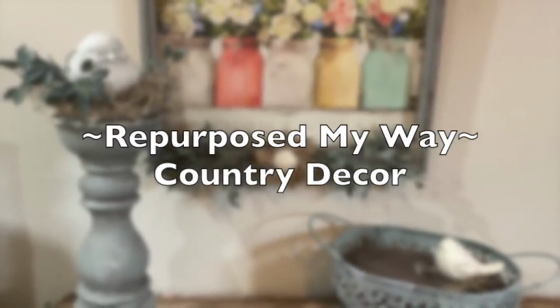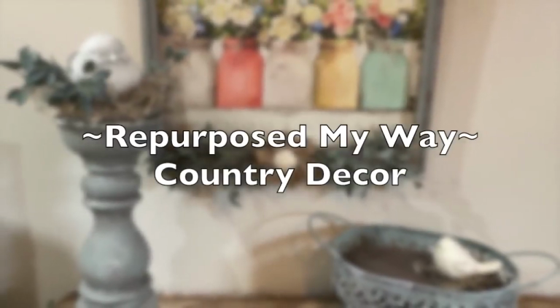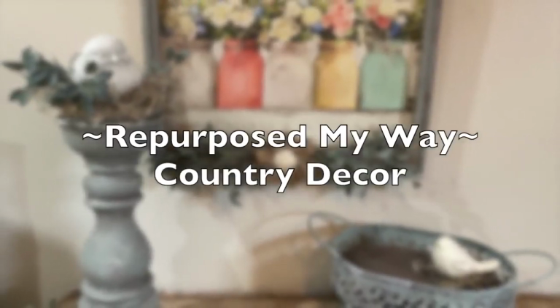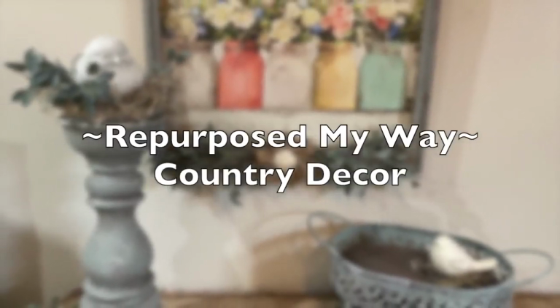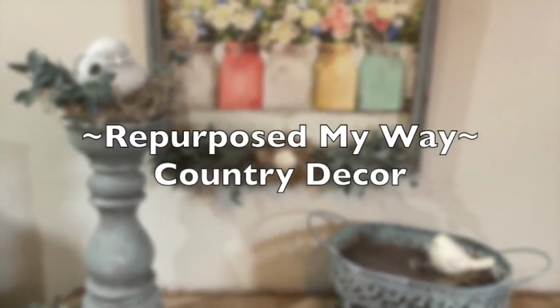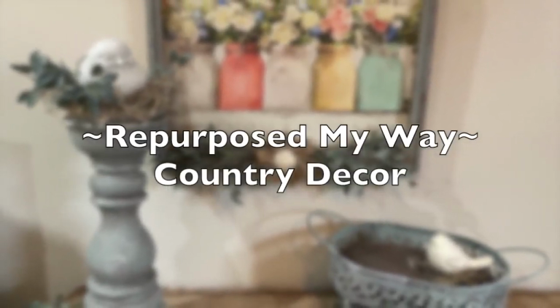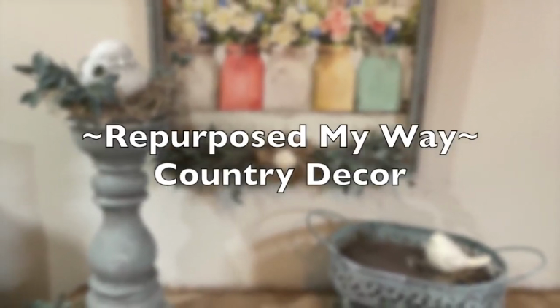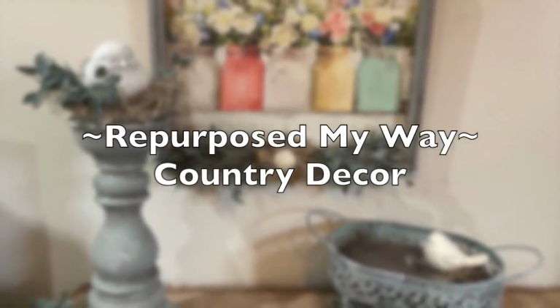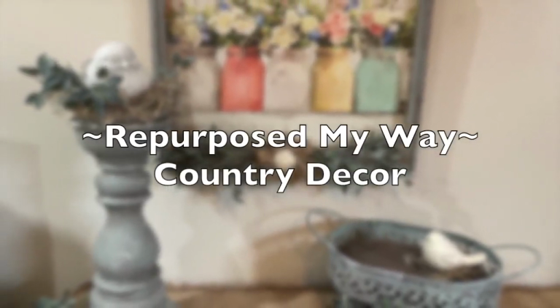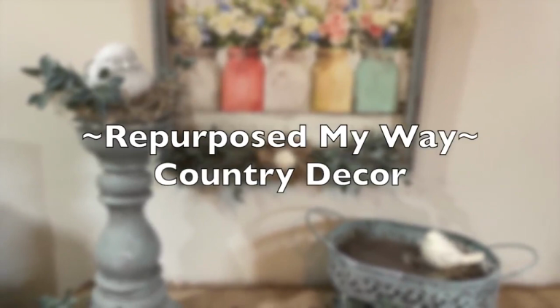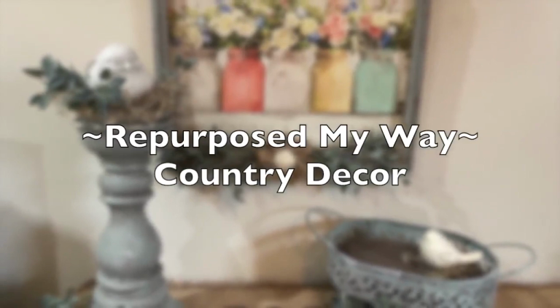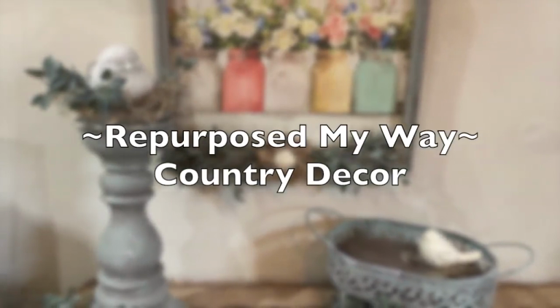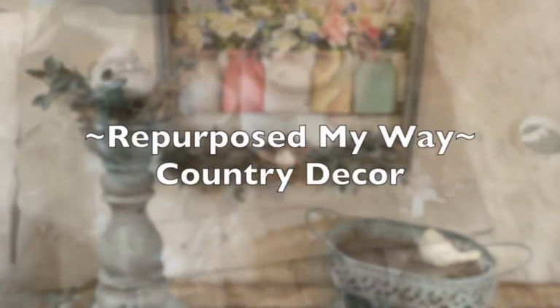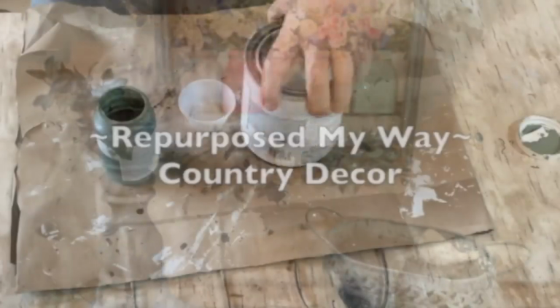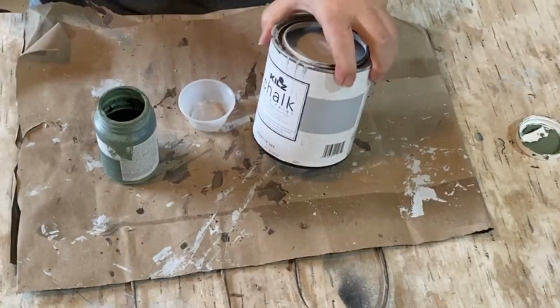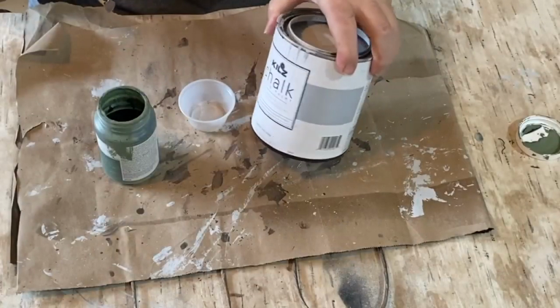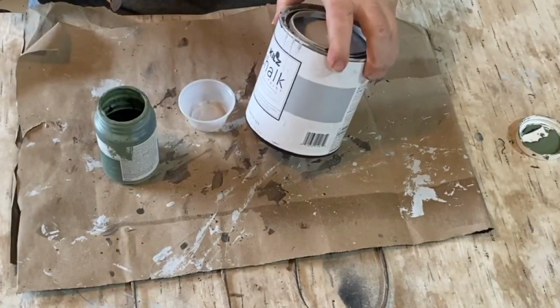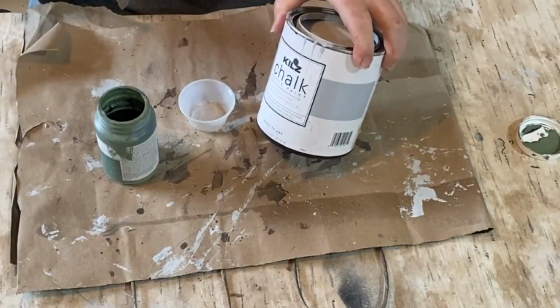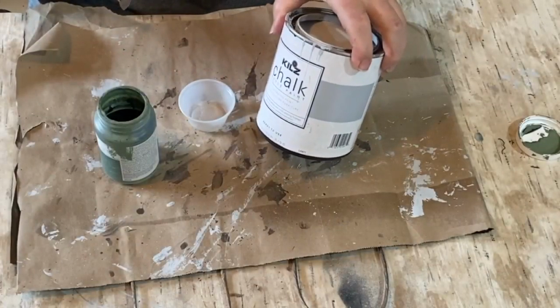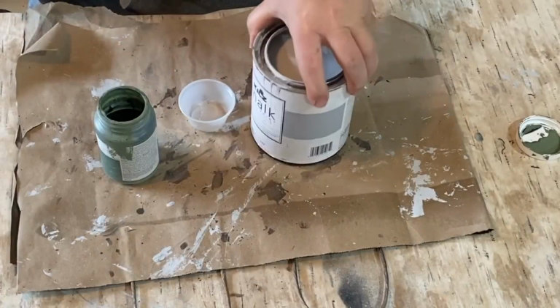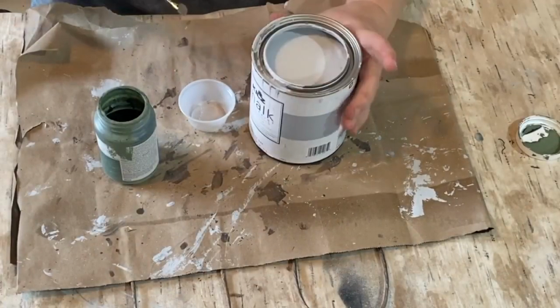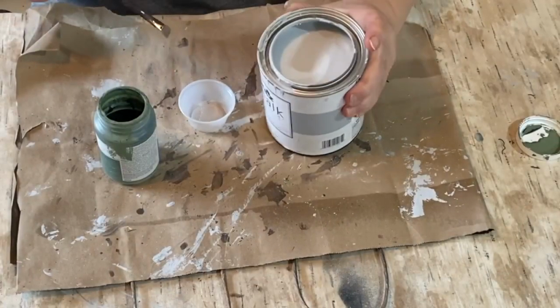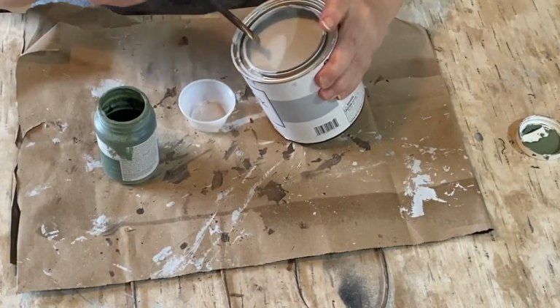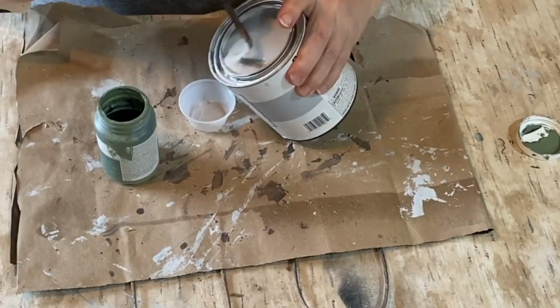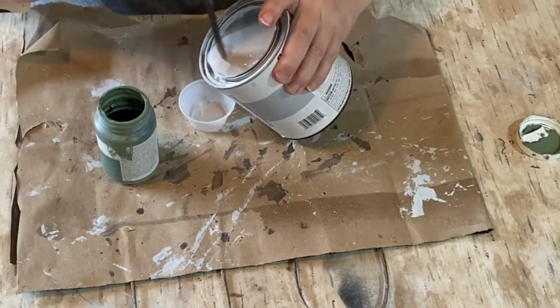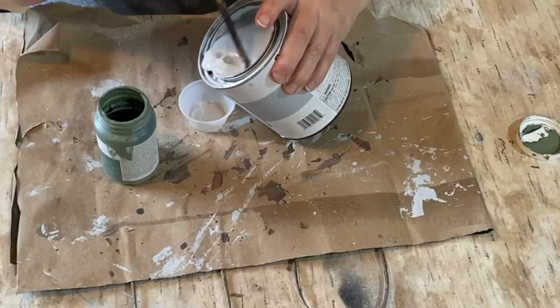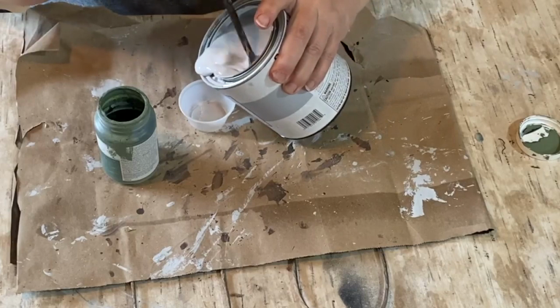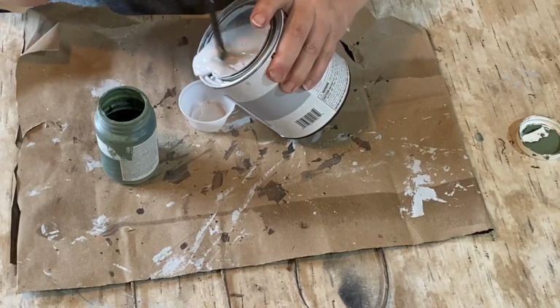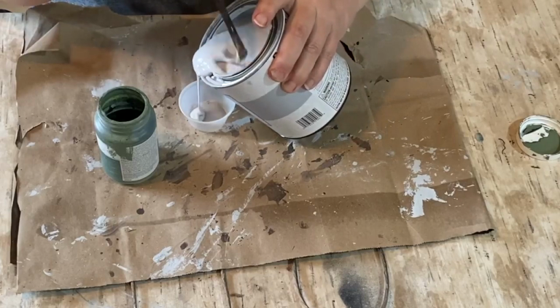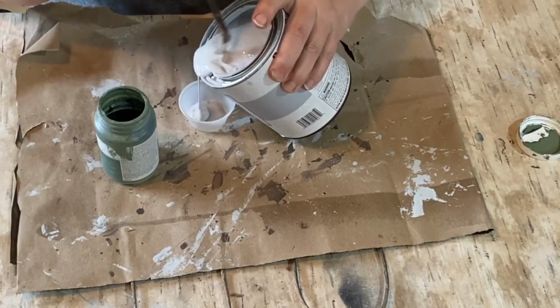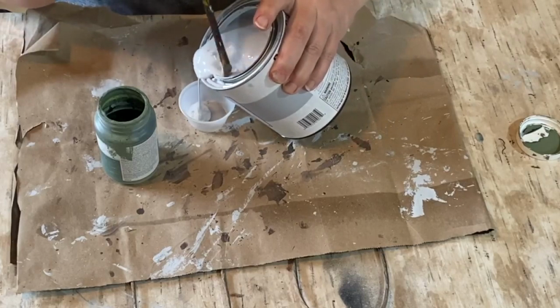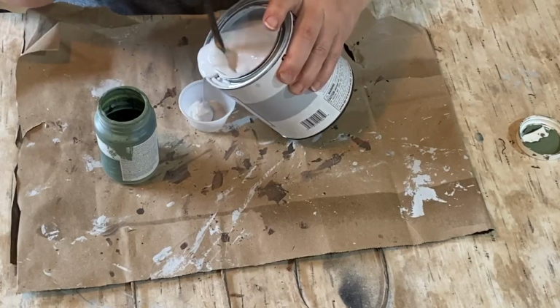Hello my crafty loving friends, welcome to Repurpose My Way! Today we're going to do some really fun country spring decor. I'm going to take a little bit of this gray-blue paint.